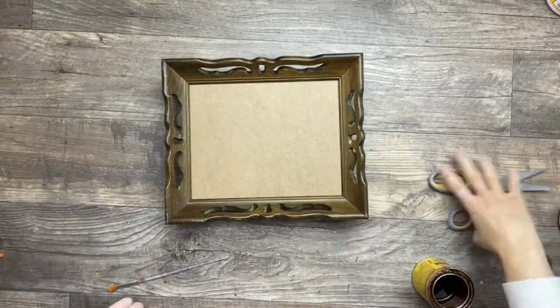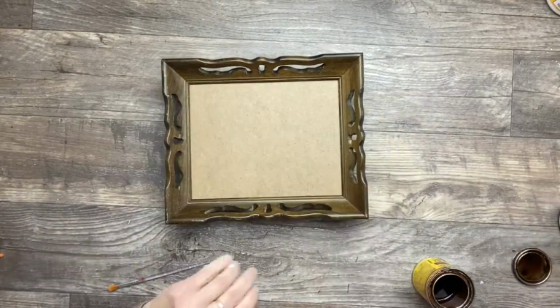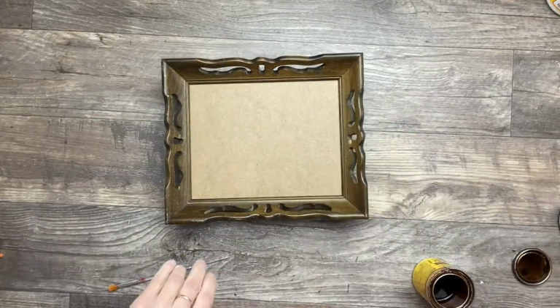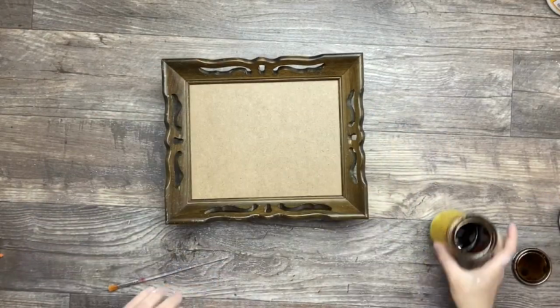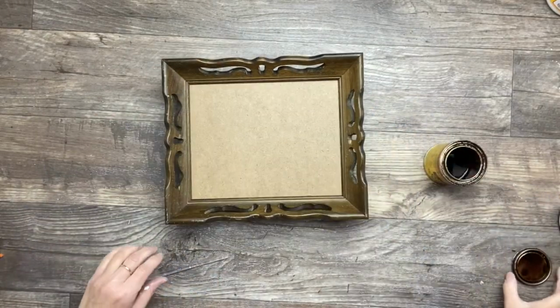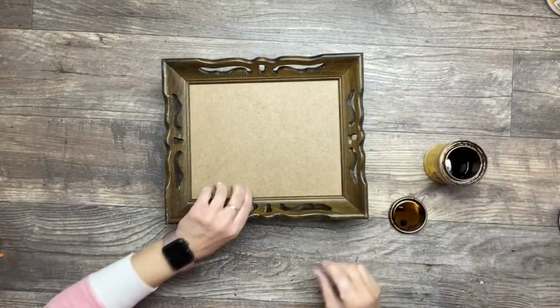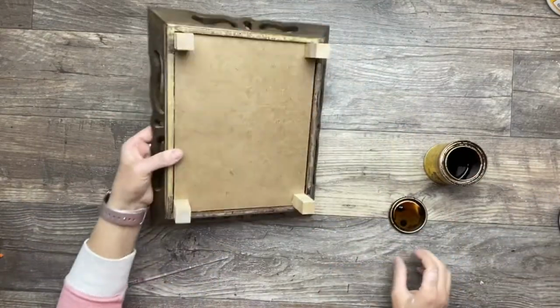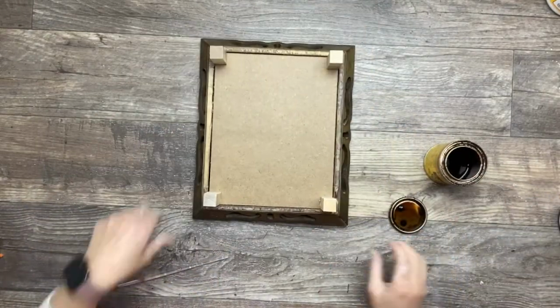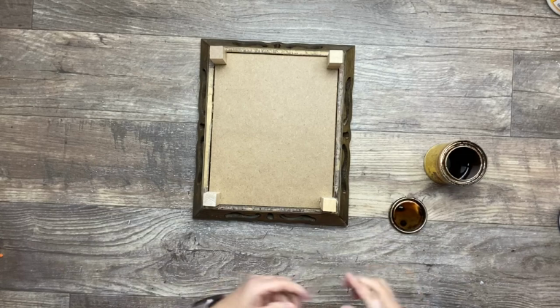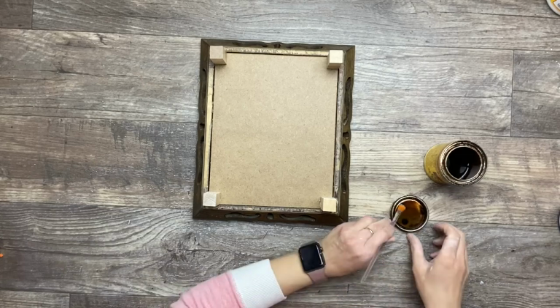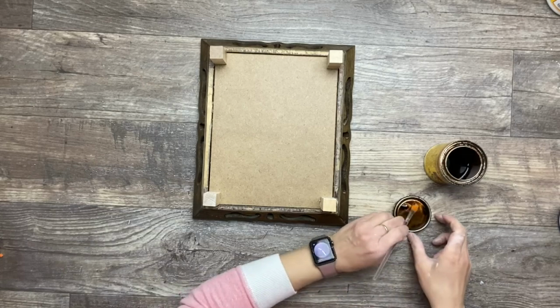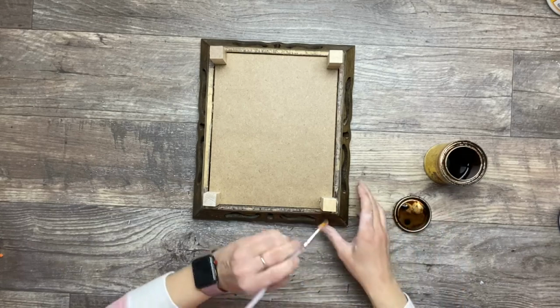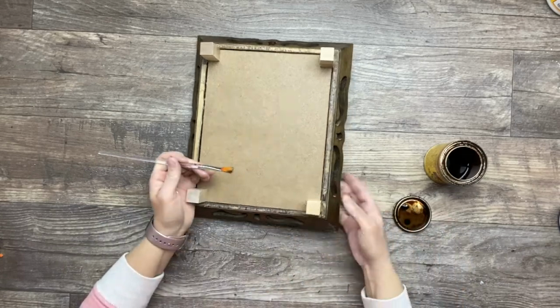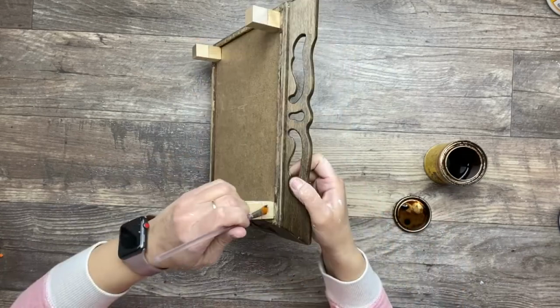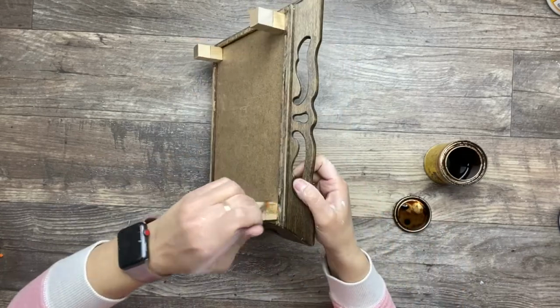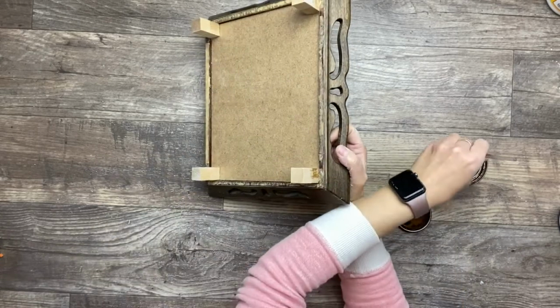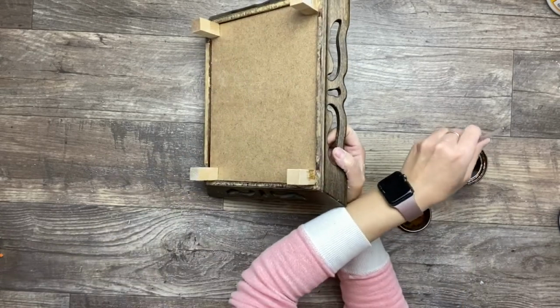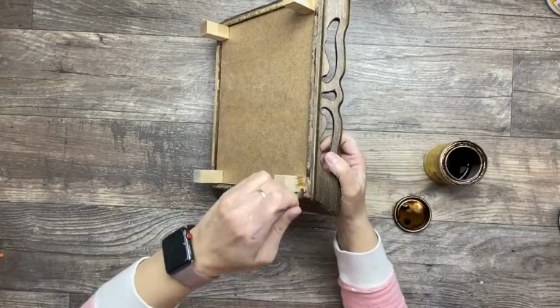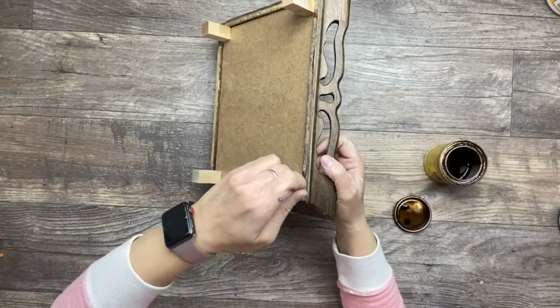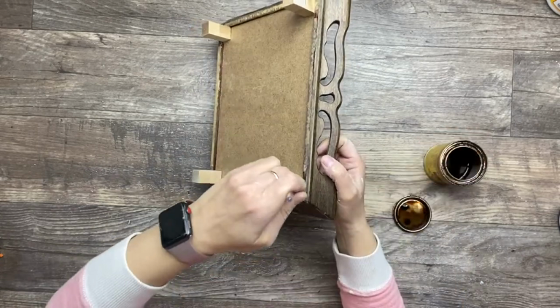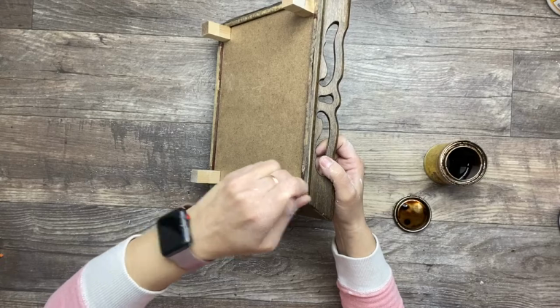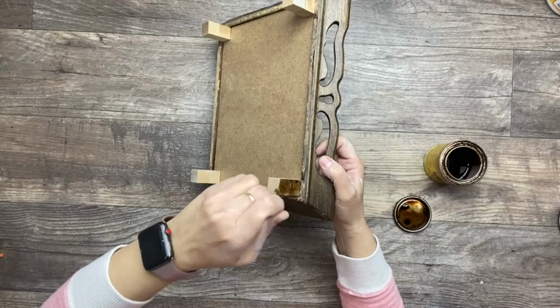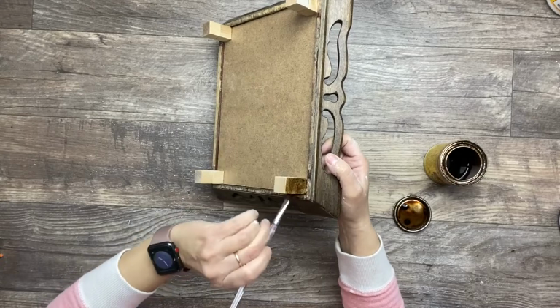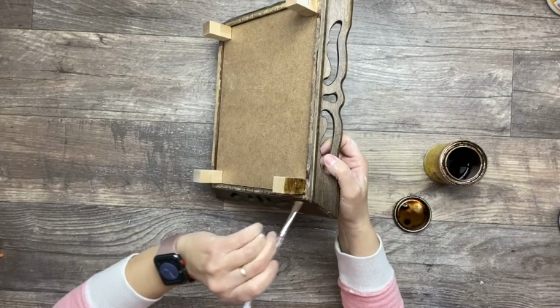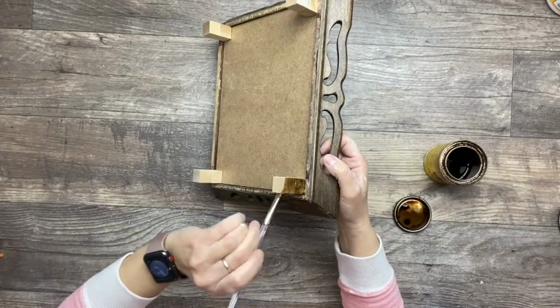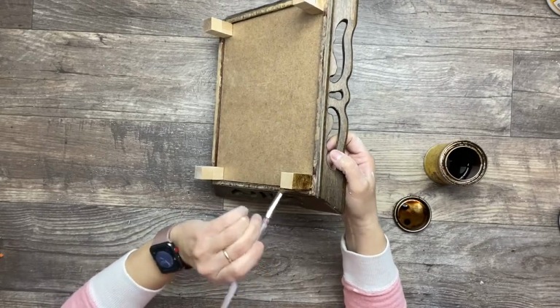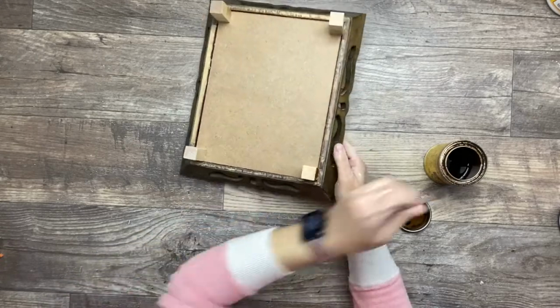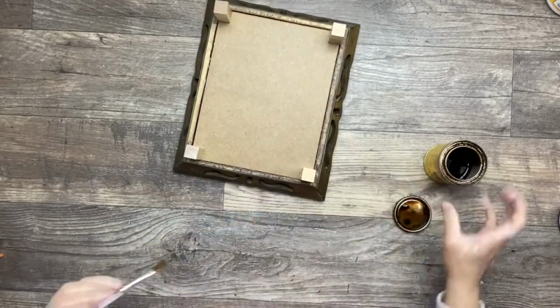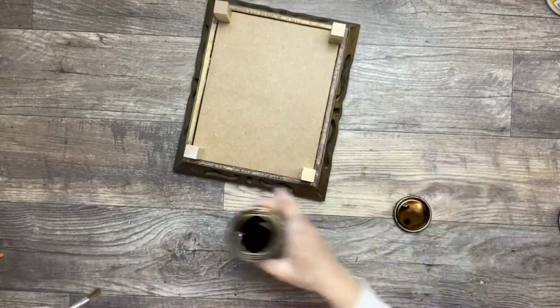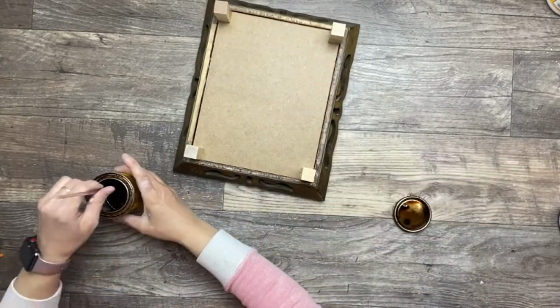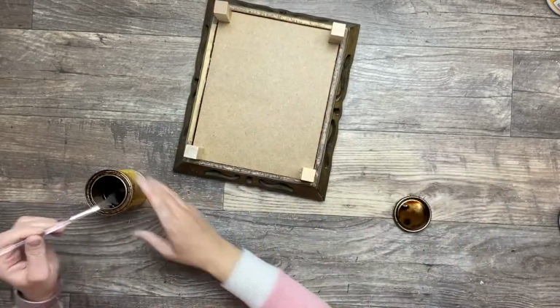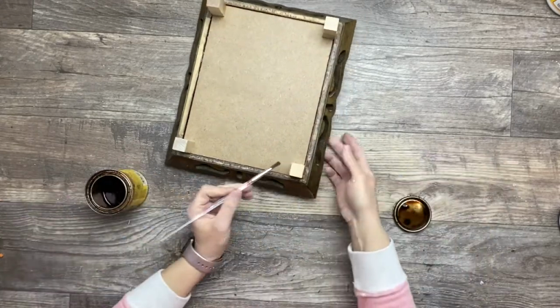I'm using some stain that I have on hand. I picked the closest one I had to the color of the frame and I'm going to stain everything that's natural wood color to match the rest of the frame.